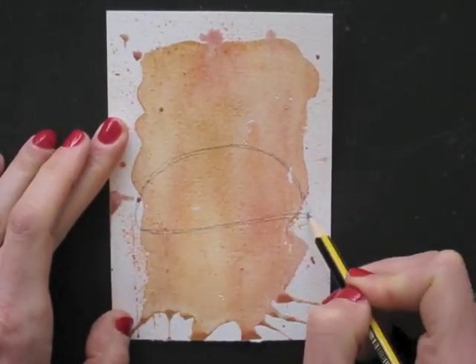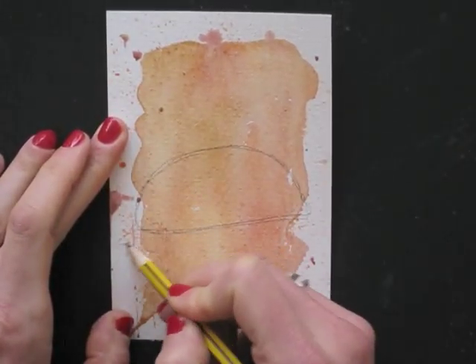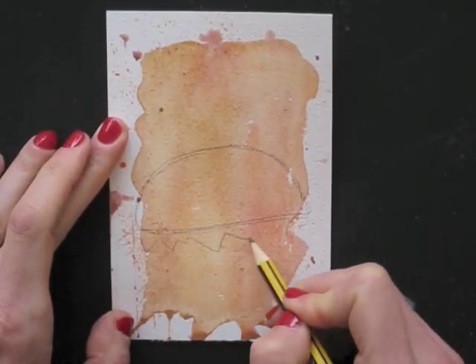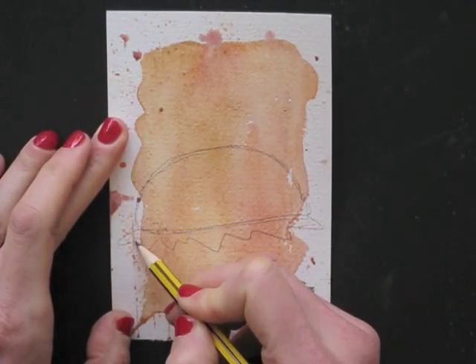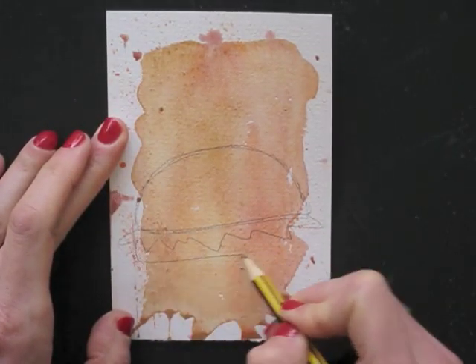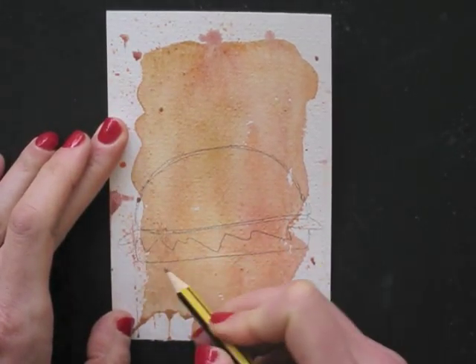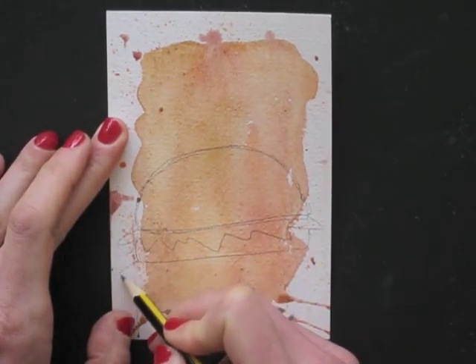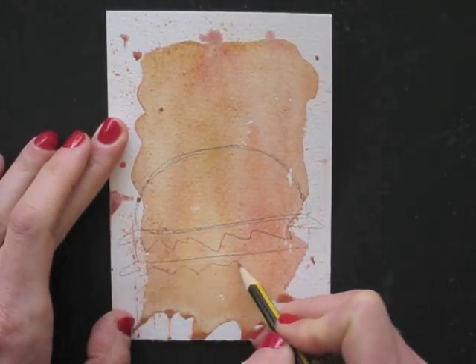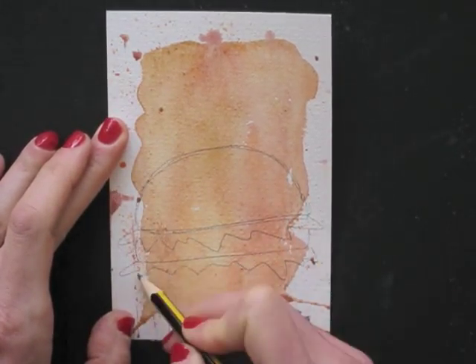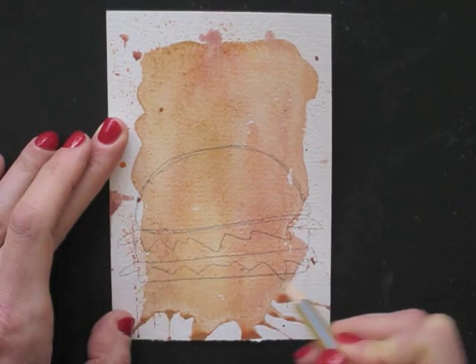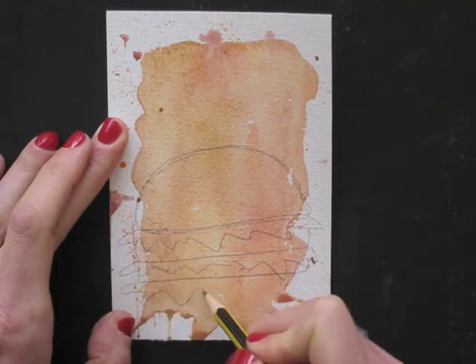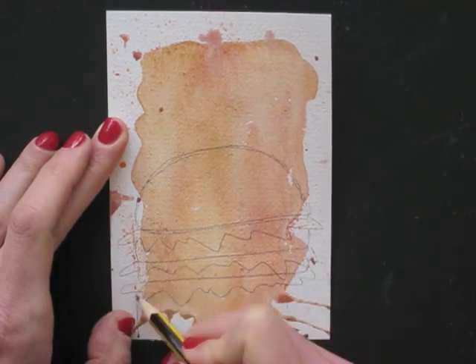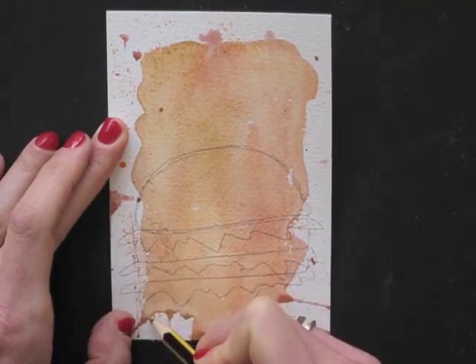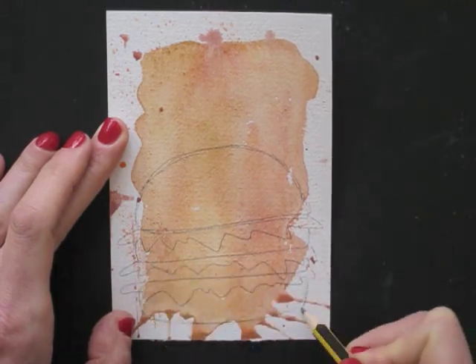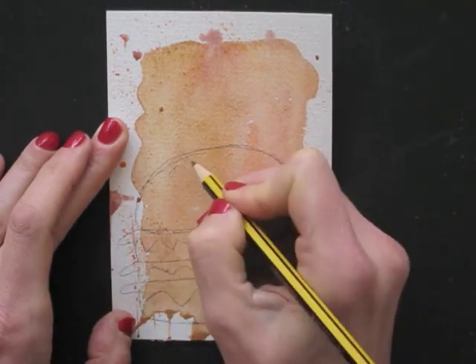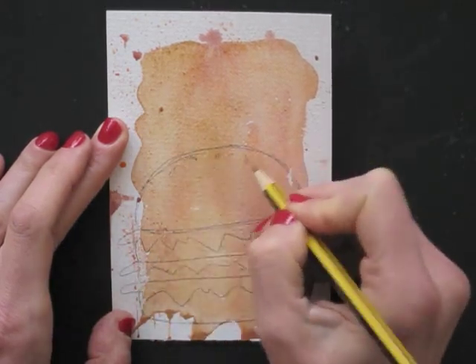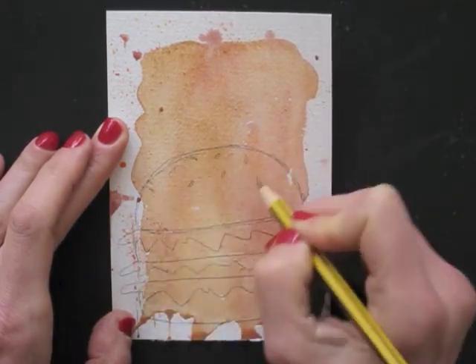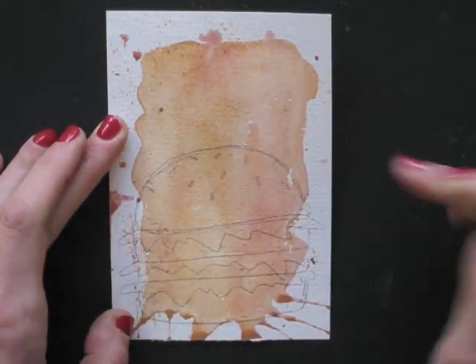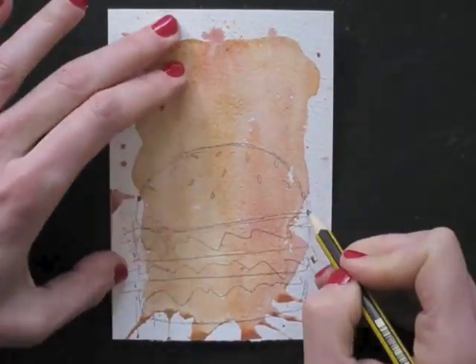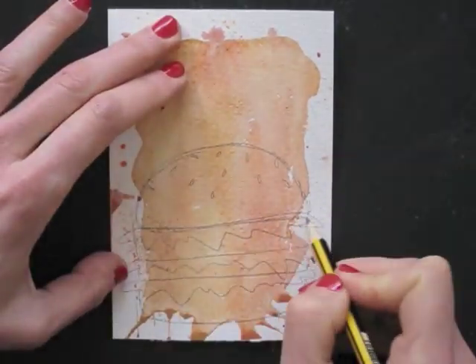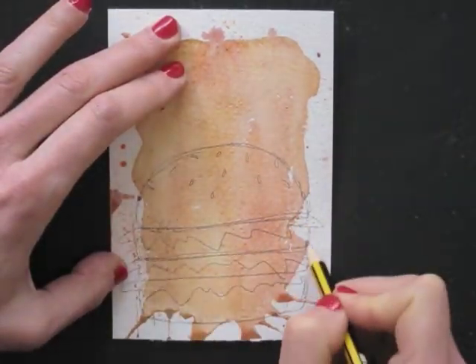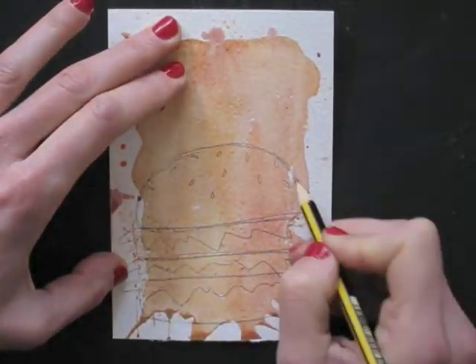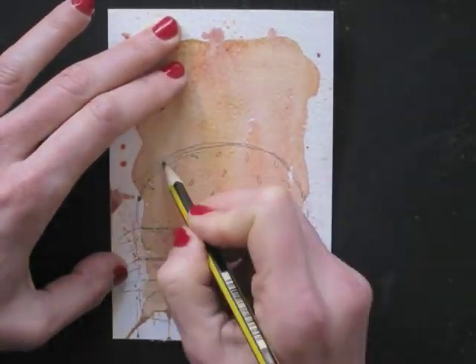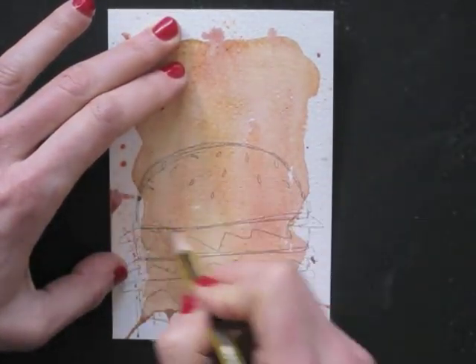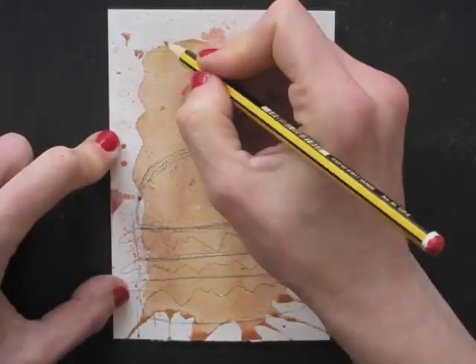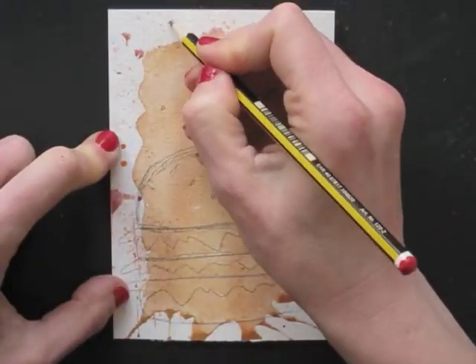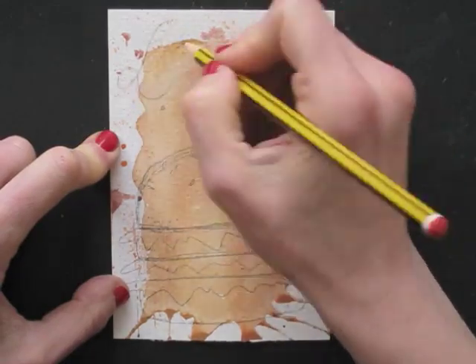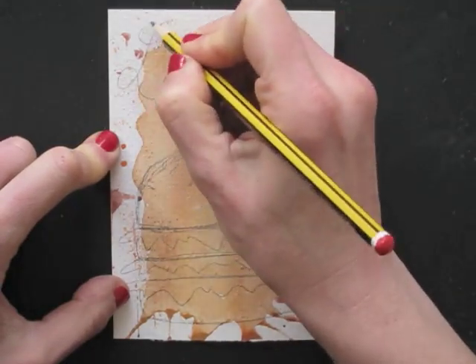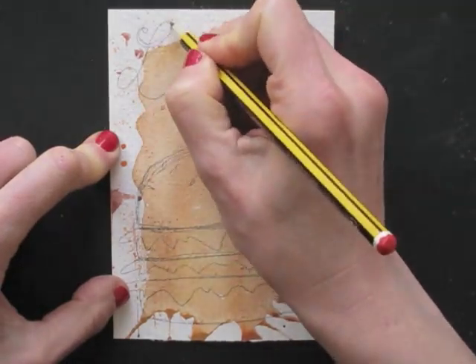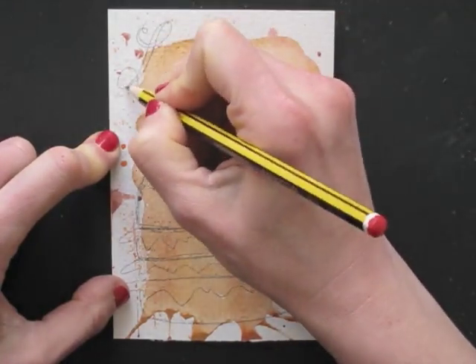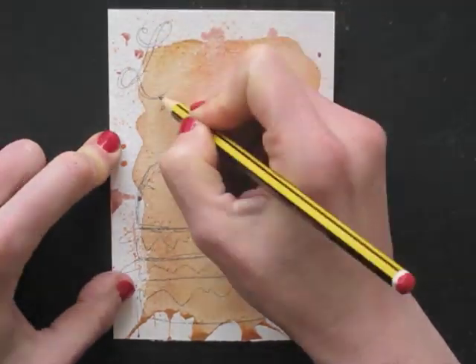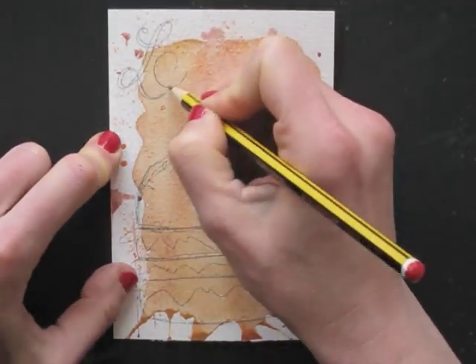Once dried, I can pencil in my drawing and write my message in a nice hand lettering. In a bit I'll show you other options too.